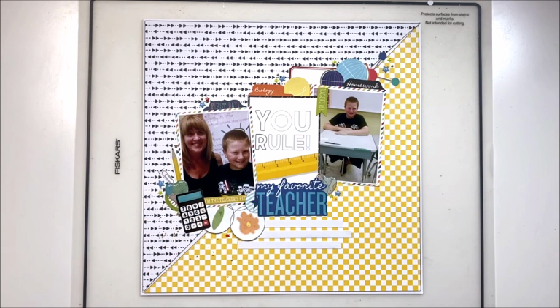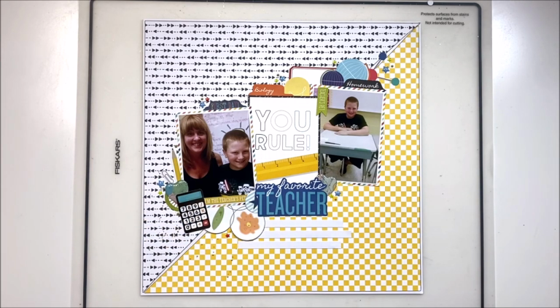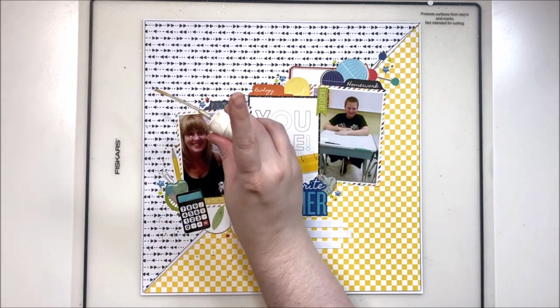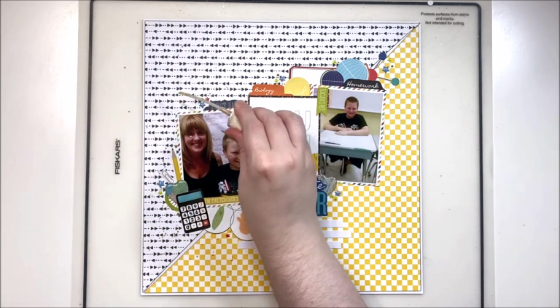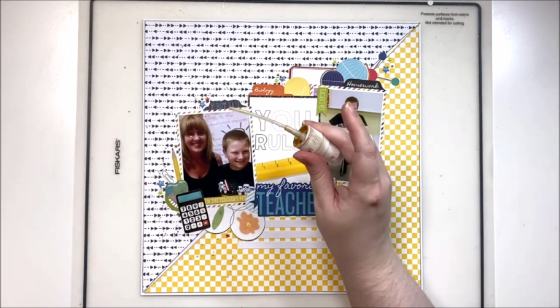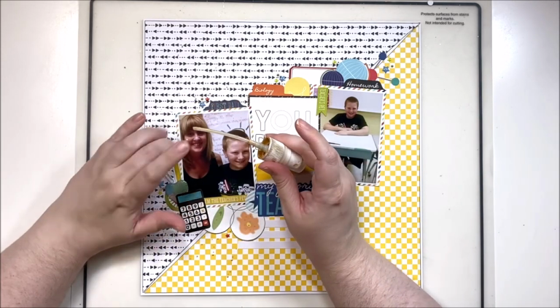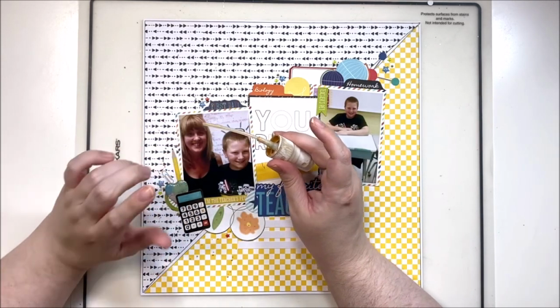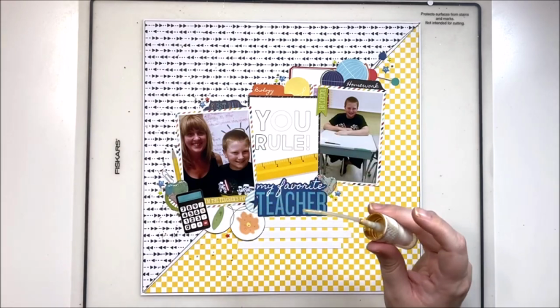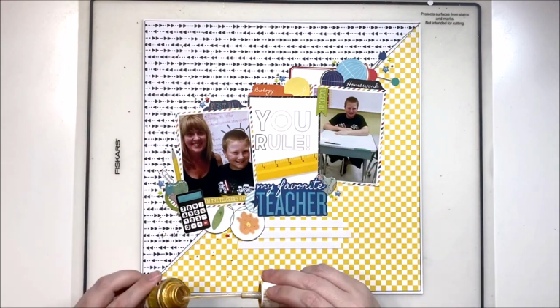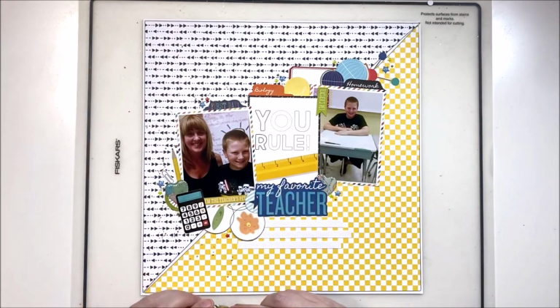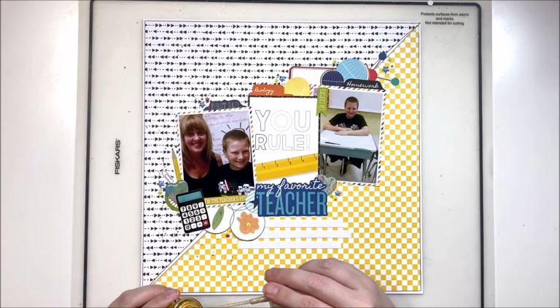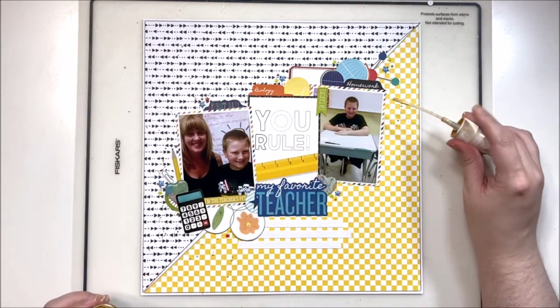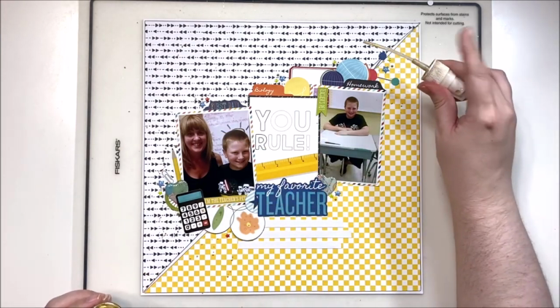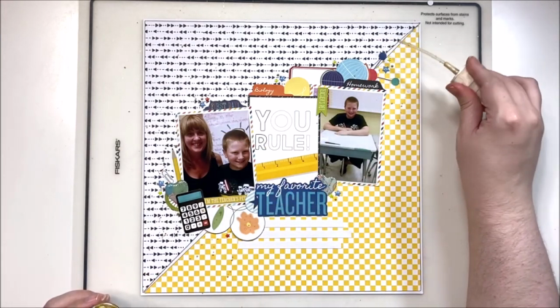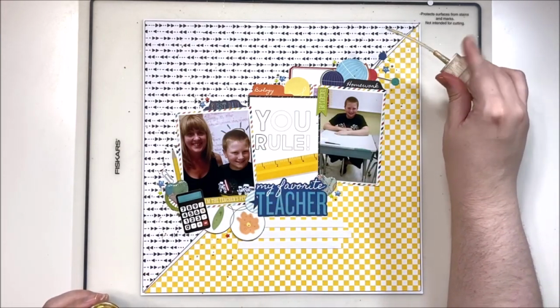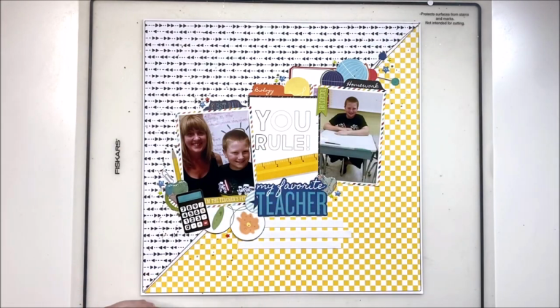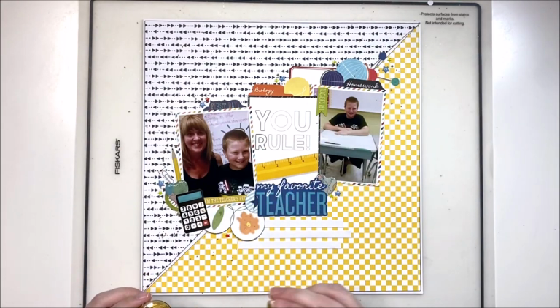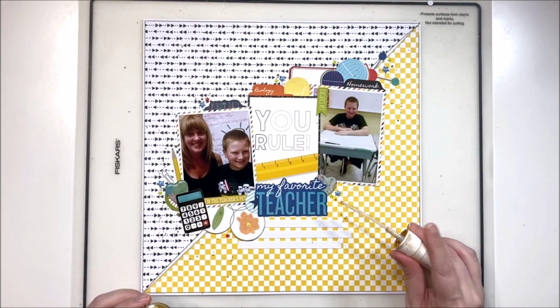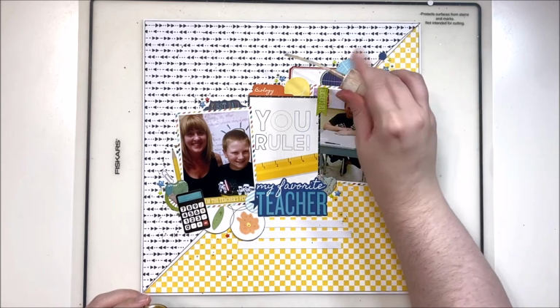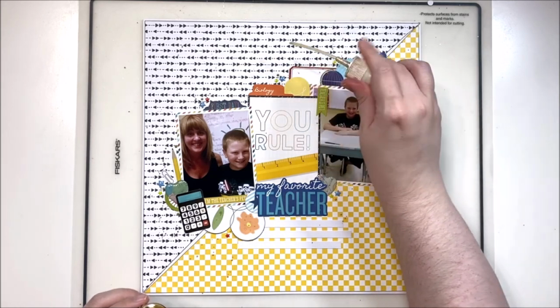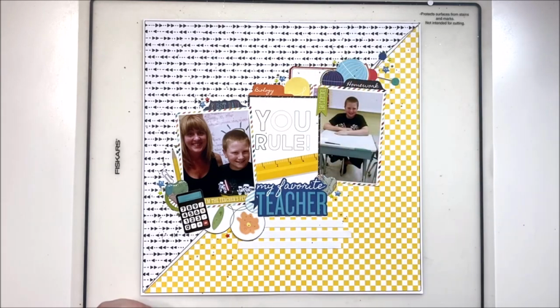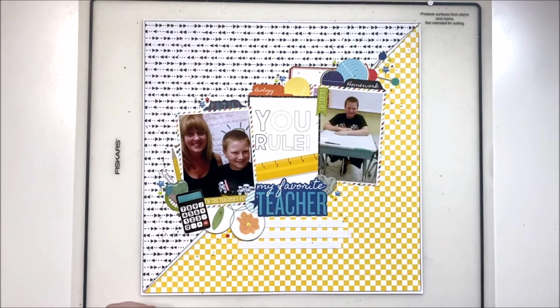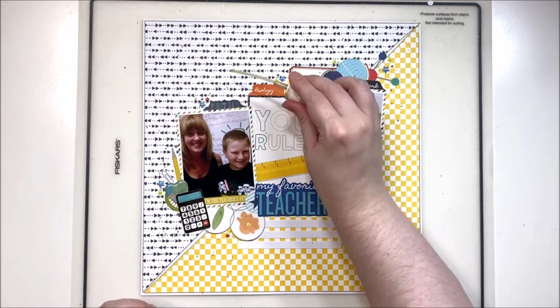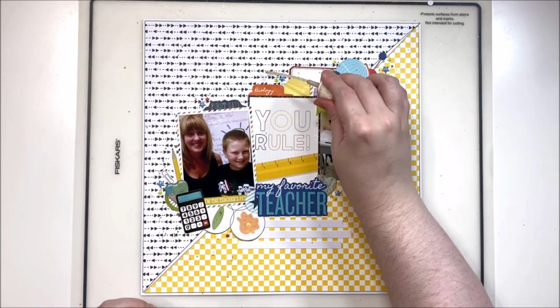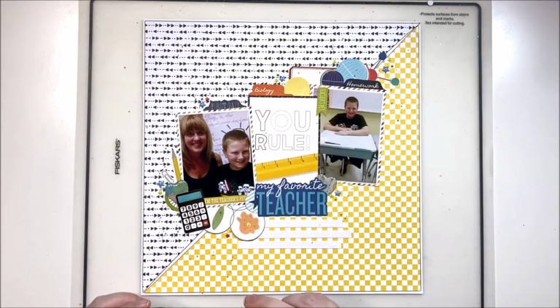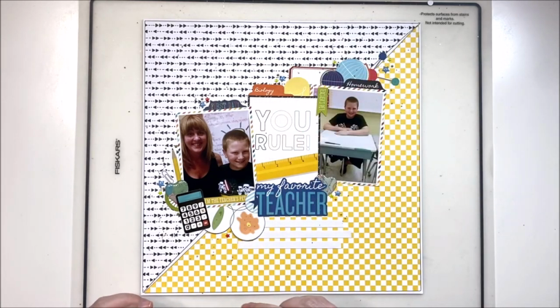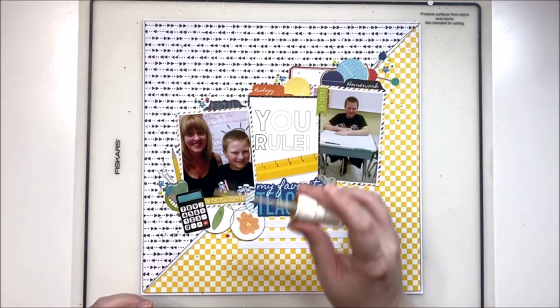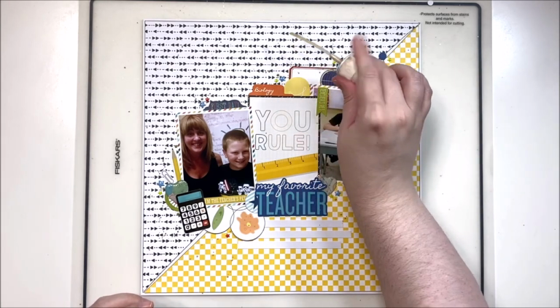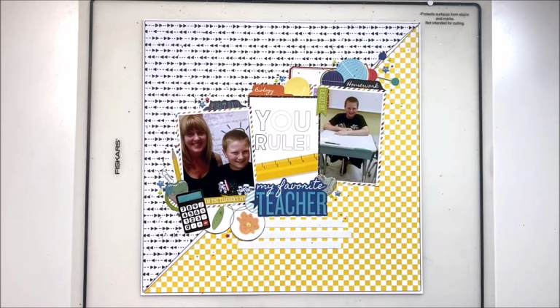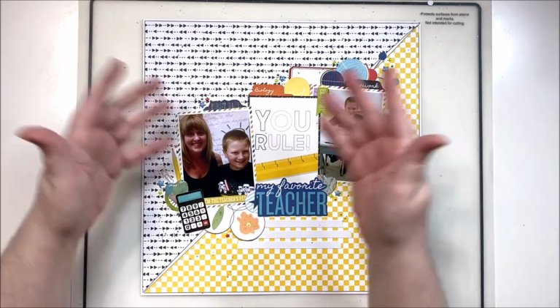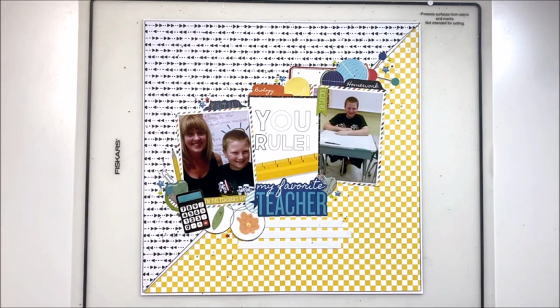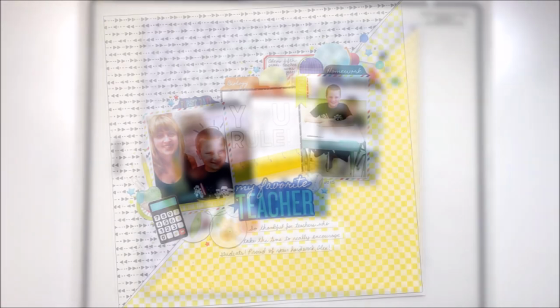It's funny how this one does come together in the end — it really is those details that make all the difference. Please let me know what you think in the comments below, and I hope you have a wonderful day. Until next time, bye y'all!